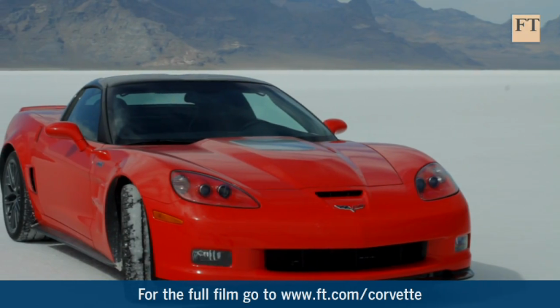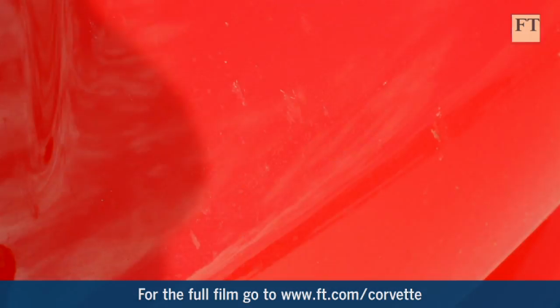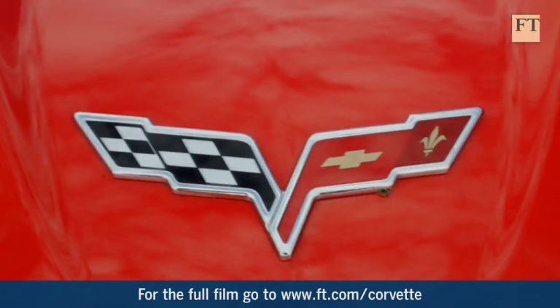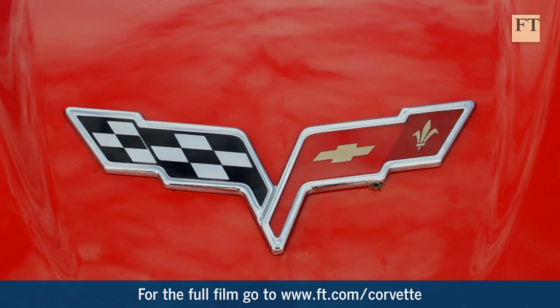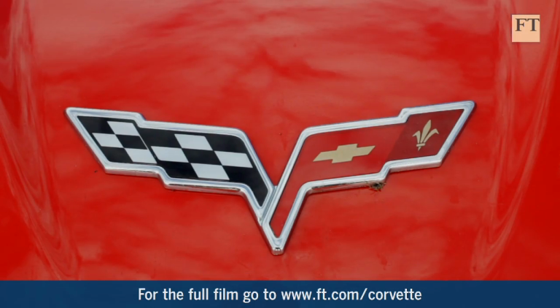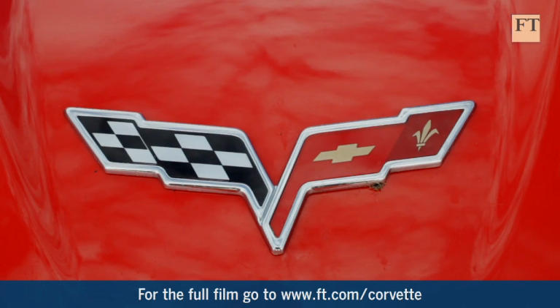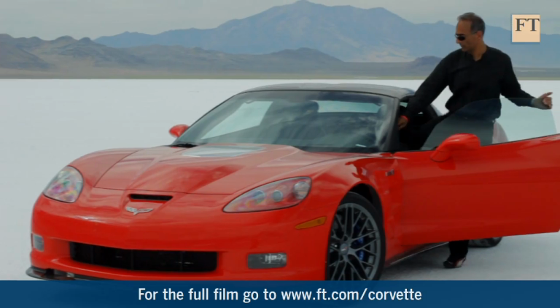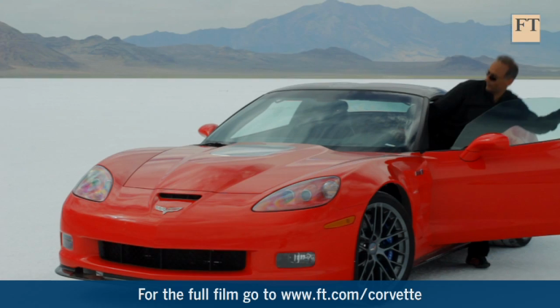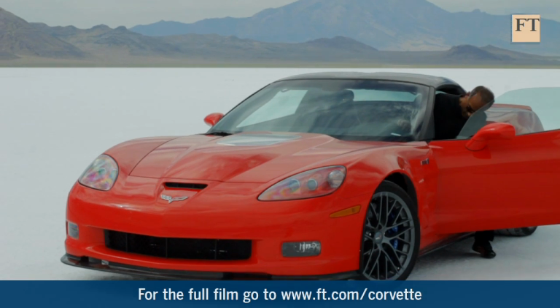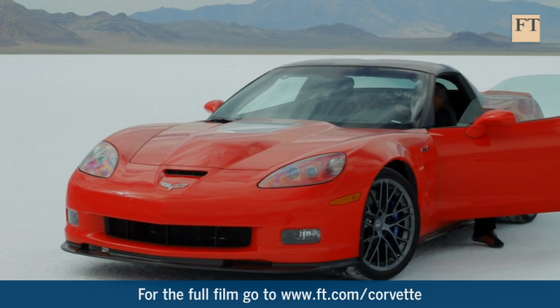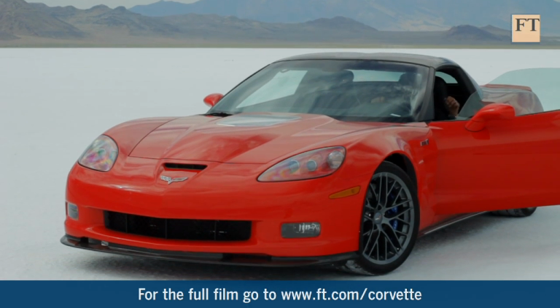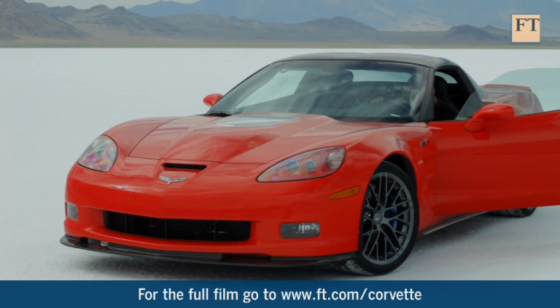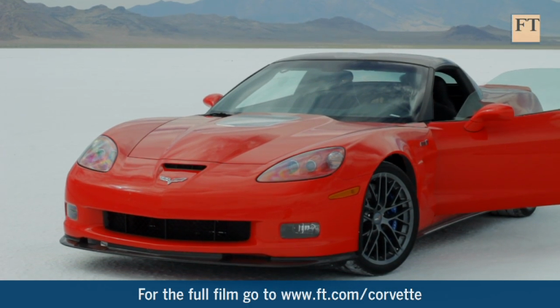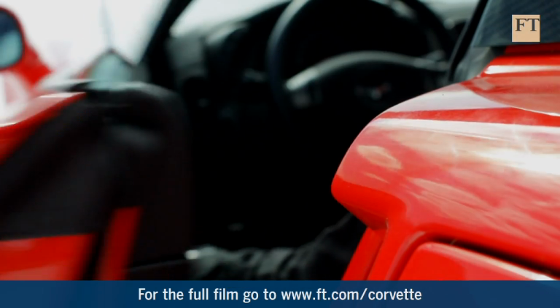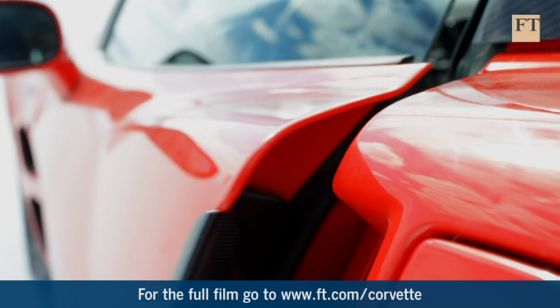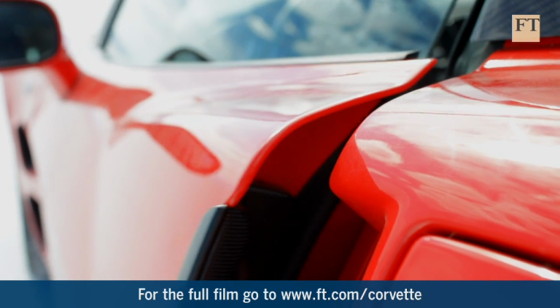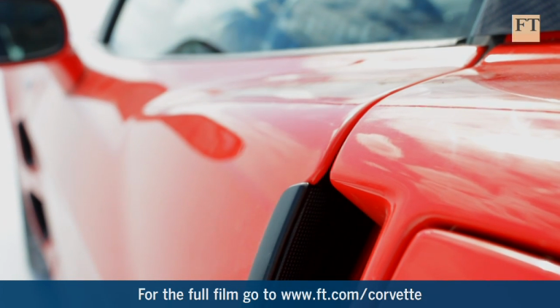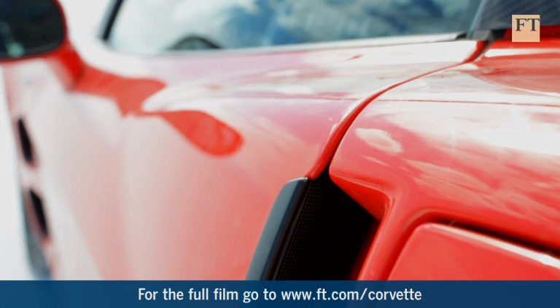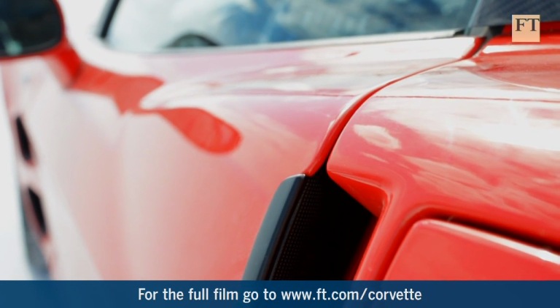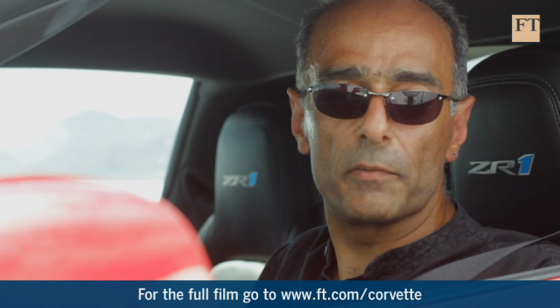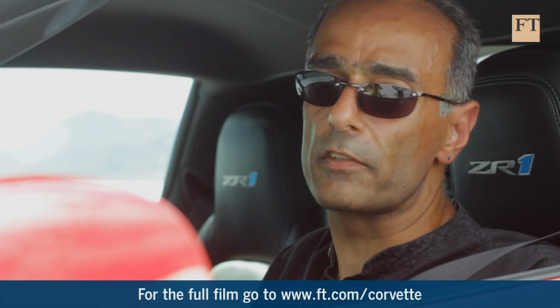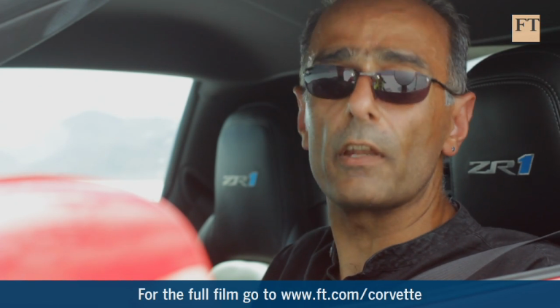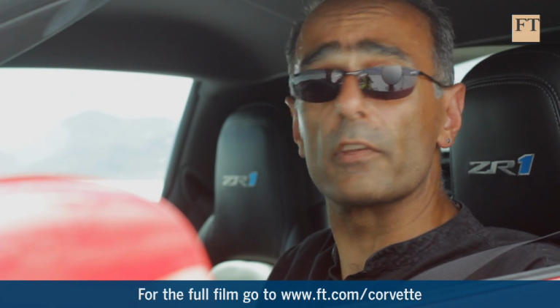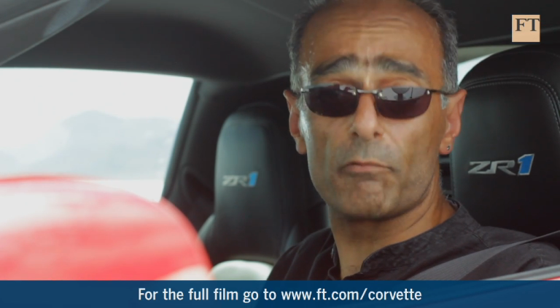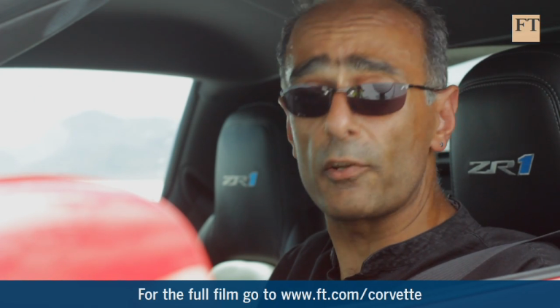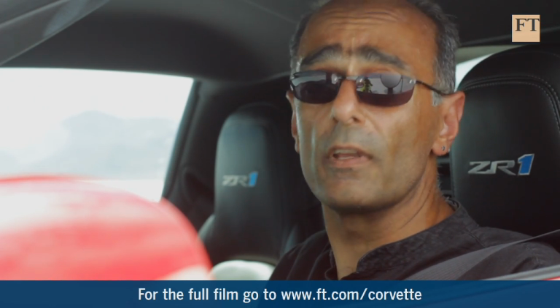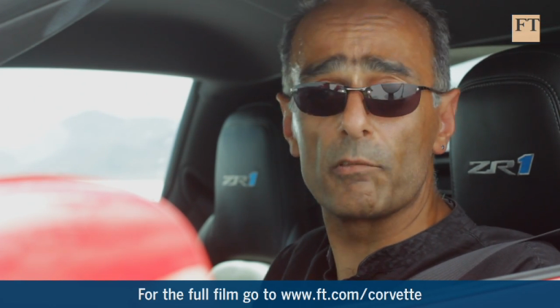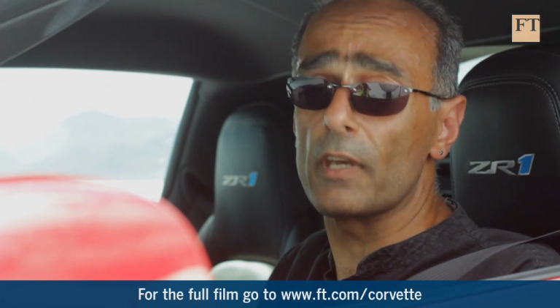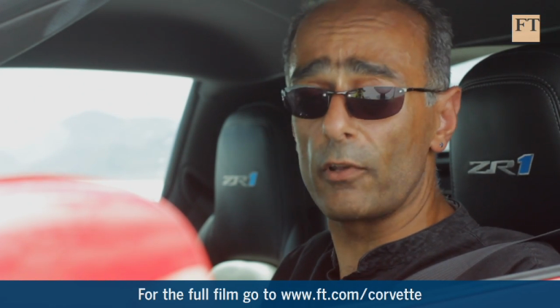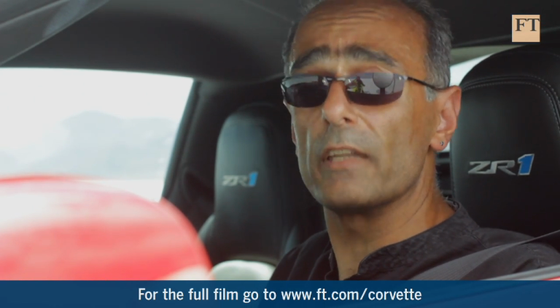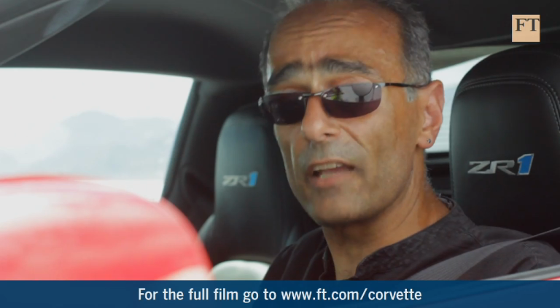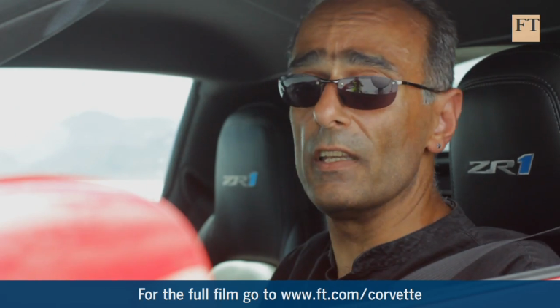And while that helps on the straight-line record runs, the Corvette has in the past given the impression of lacking capability in the swervy bits. So I'm going to have to find some bends to check out how good the current range-topping $107,000 Corvette actually is.